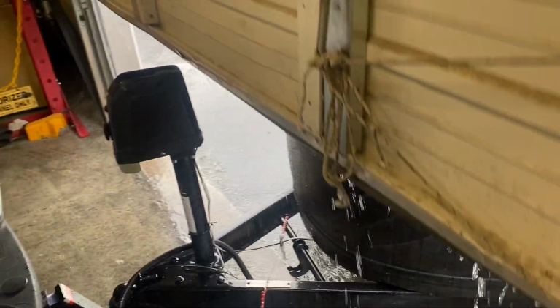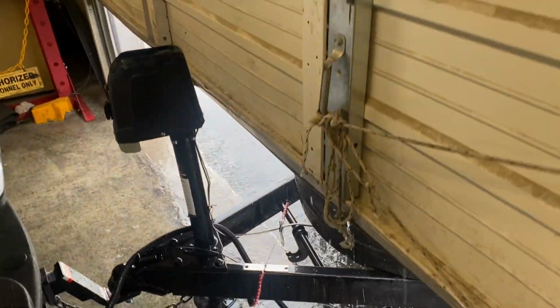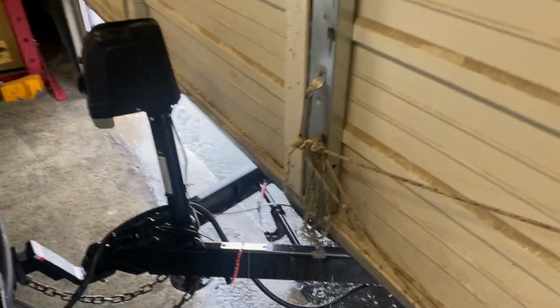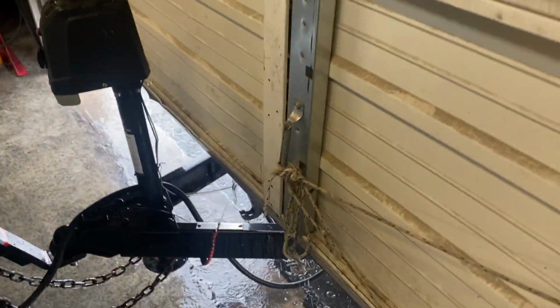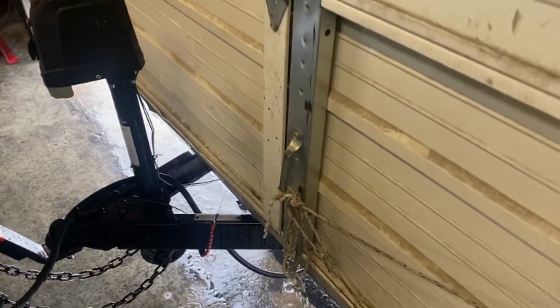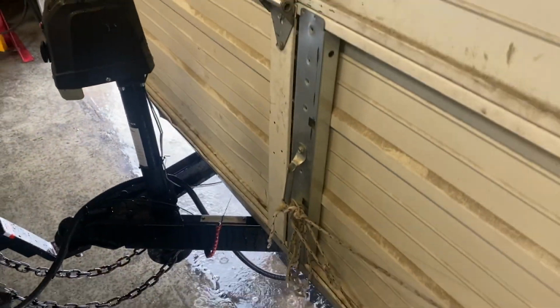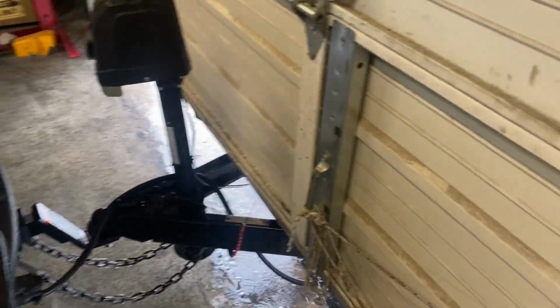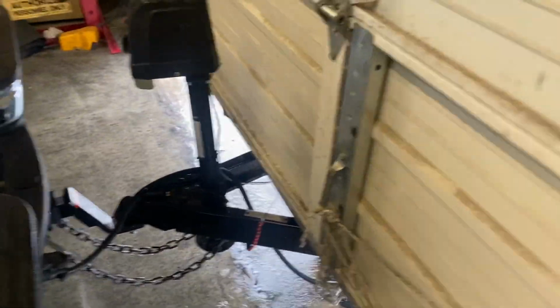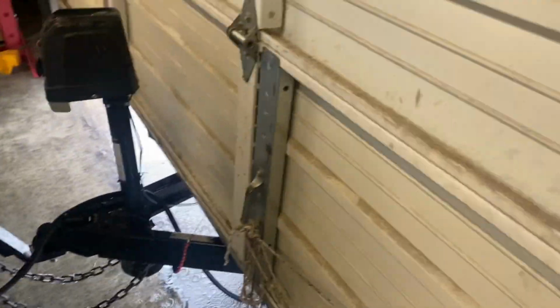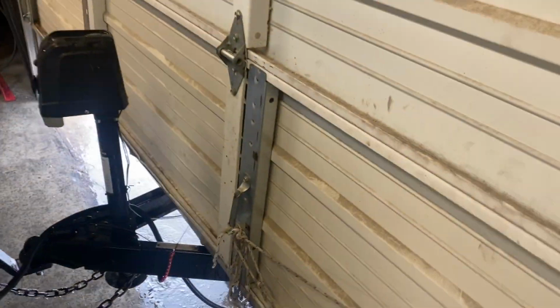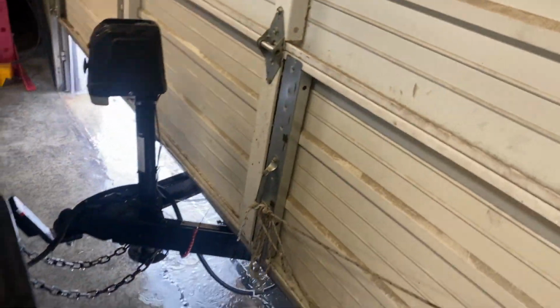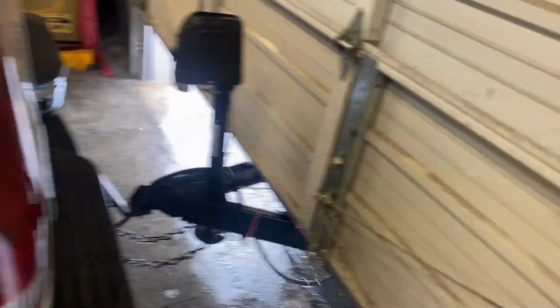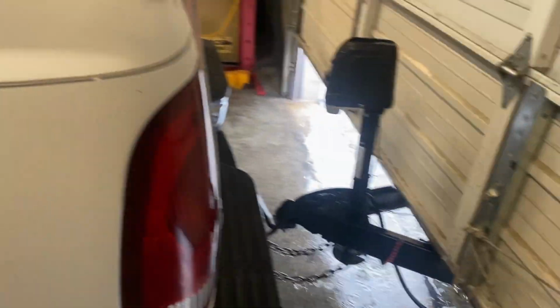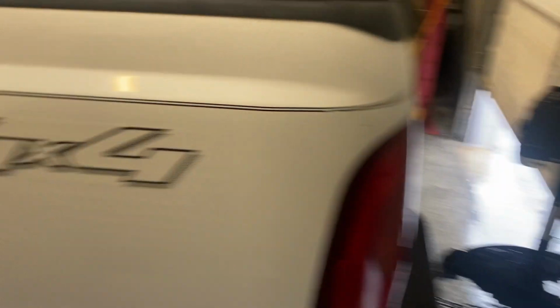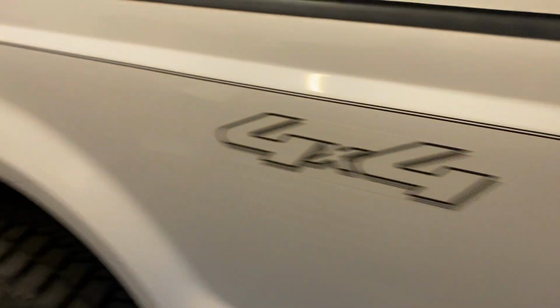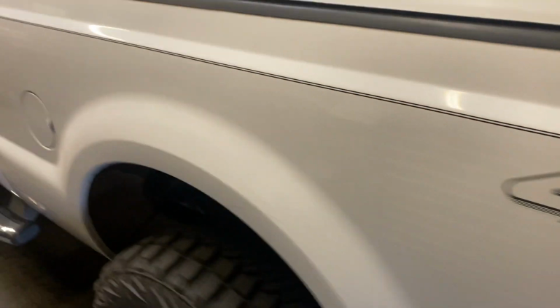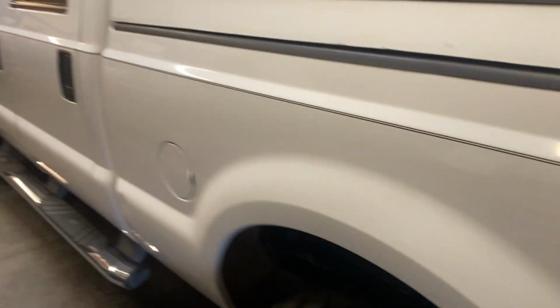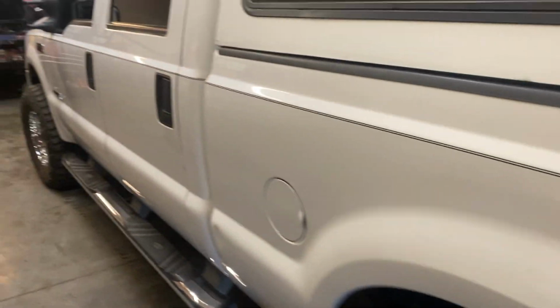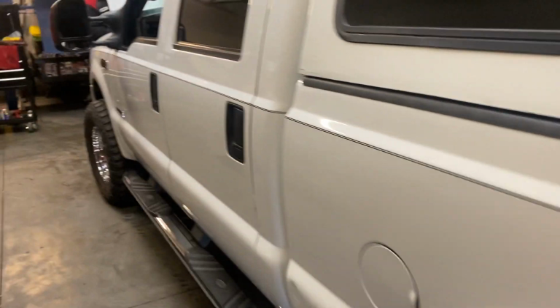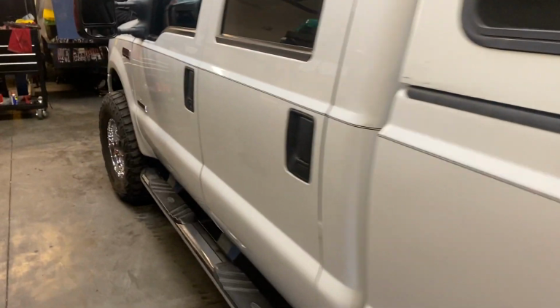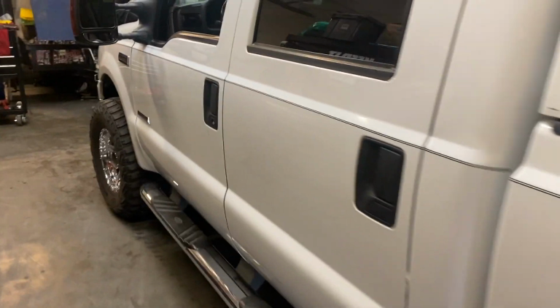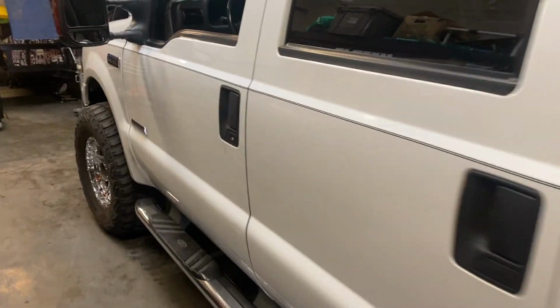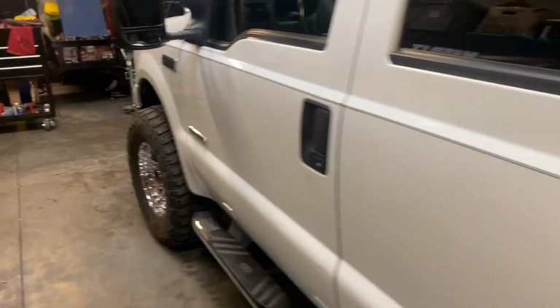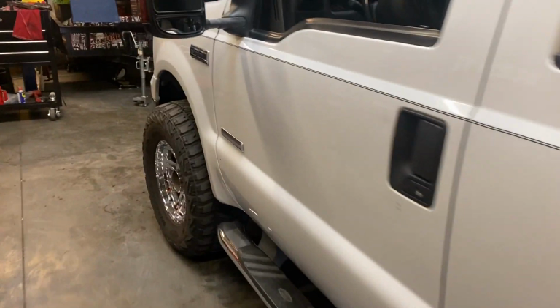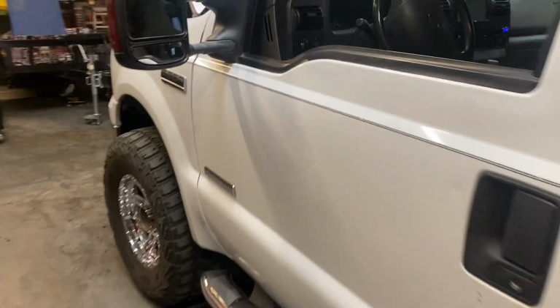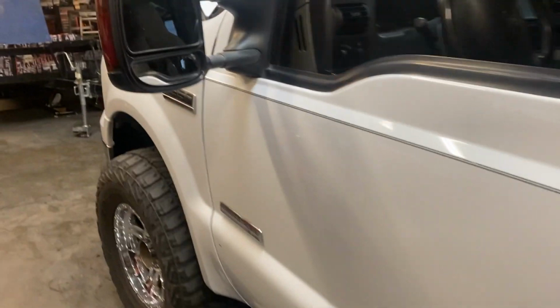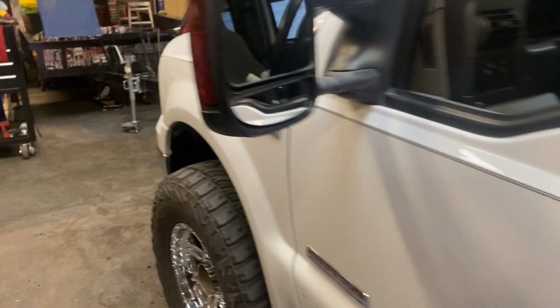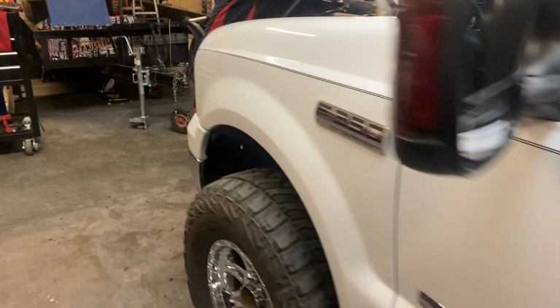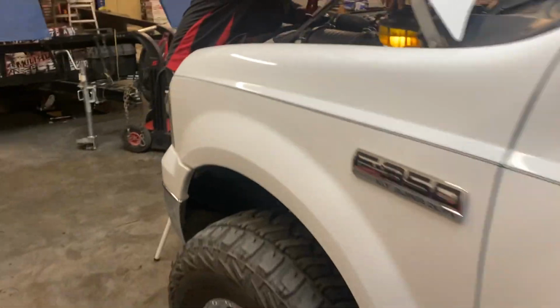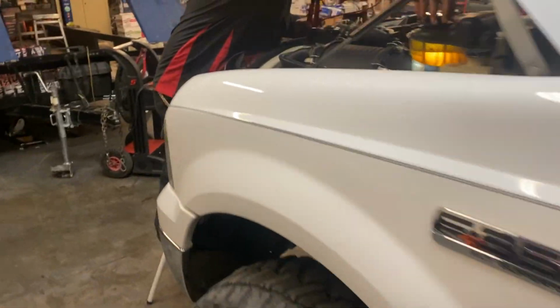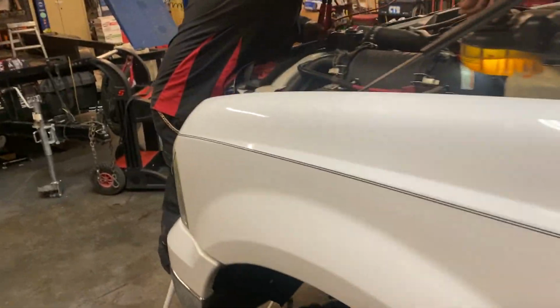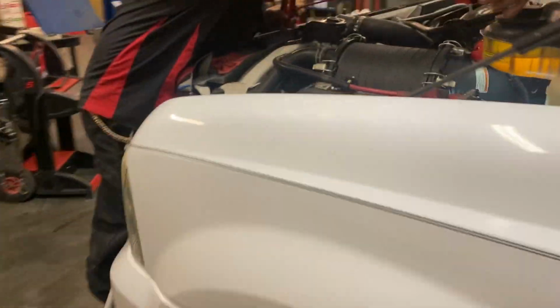Anyways, we've got my personal truck in here. Yeah, my little trailer's hooked up. This is my truck actually. For those of you who don't know, I drive a 6 liter.